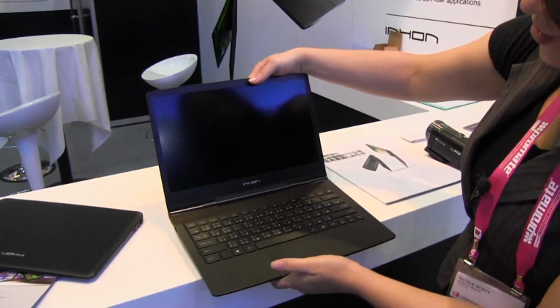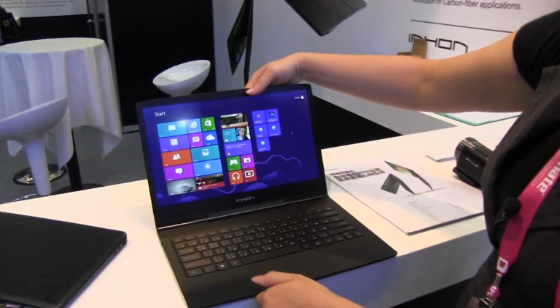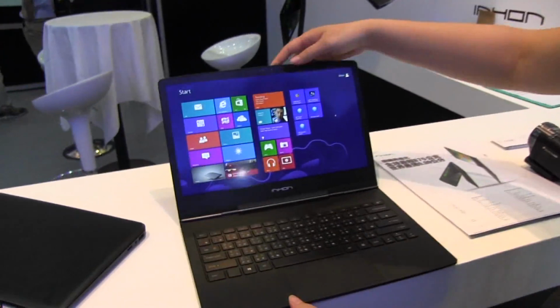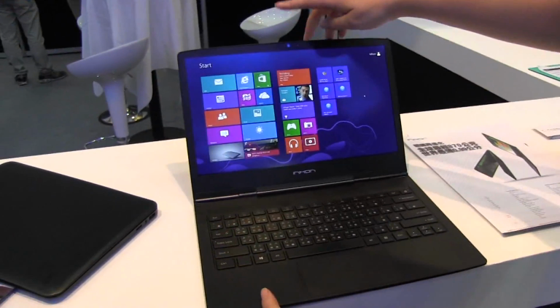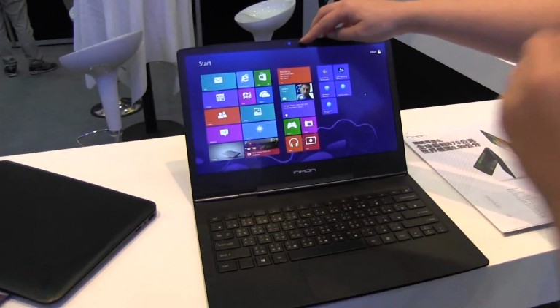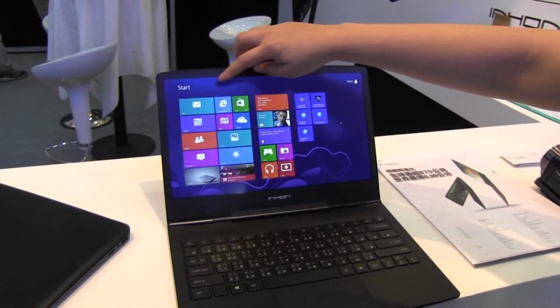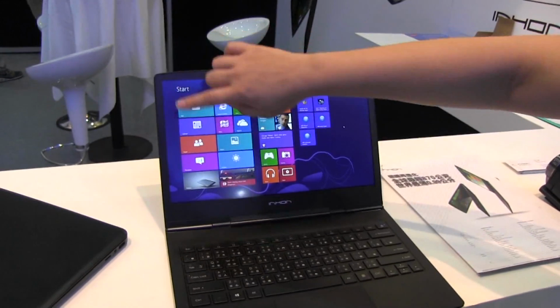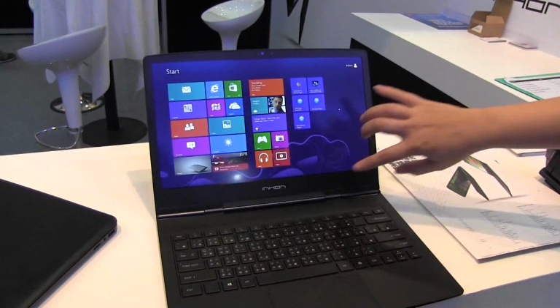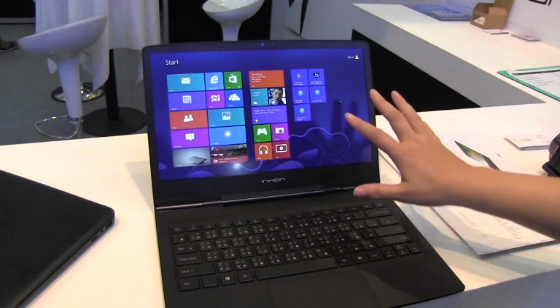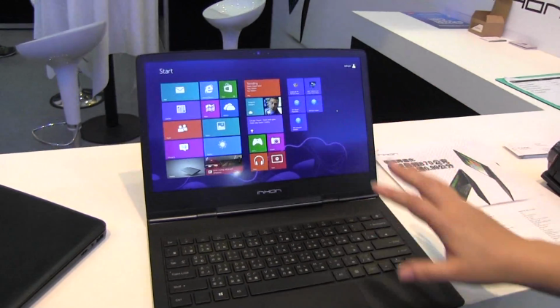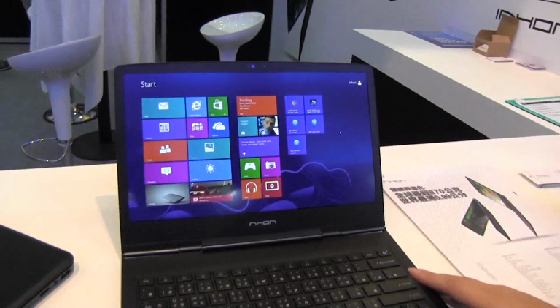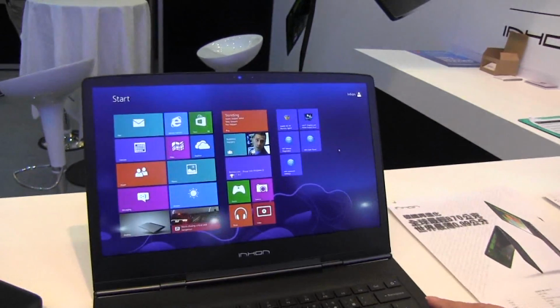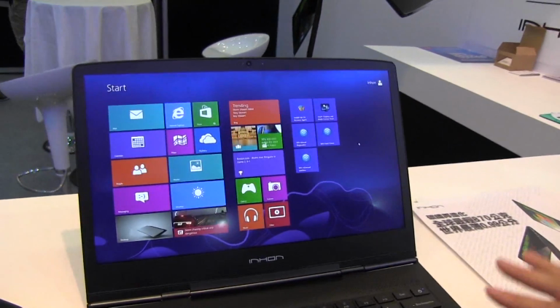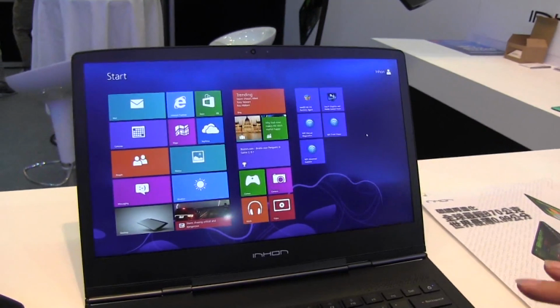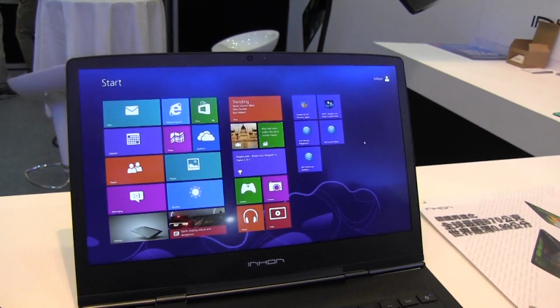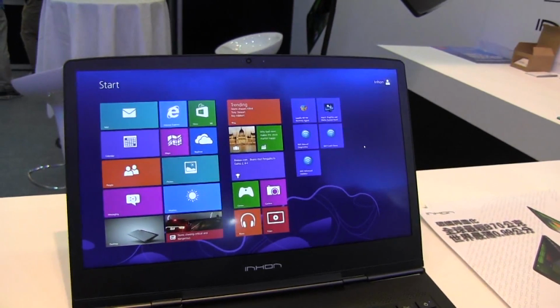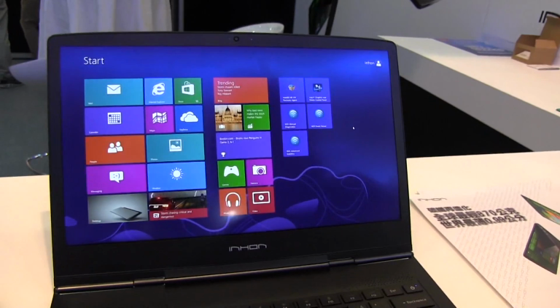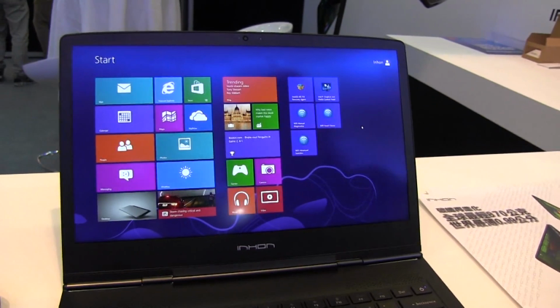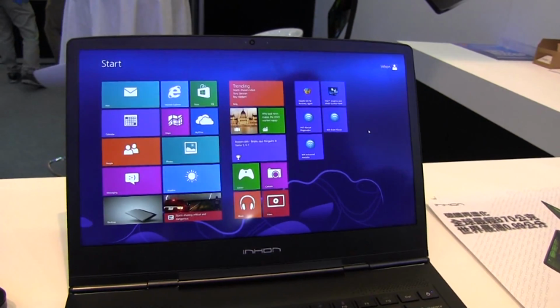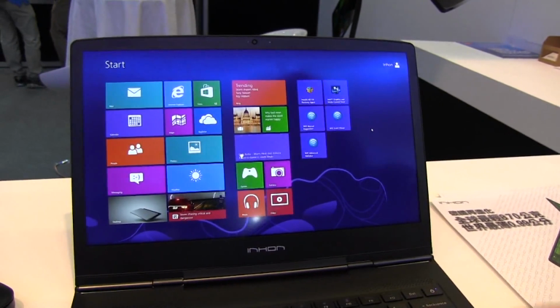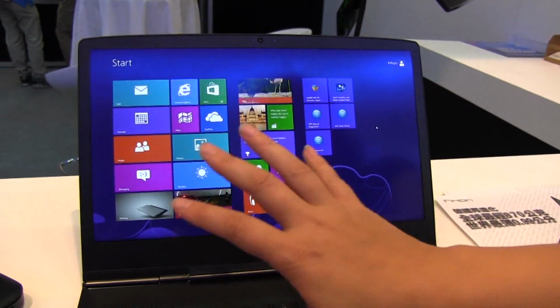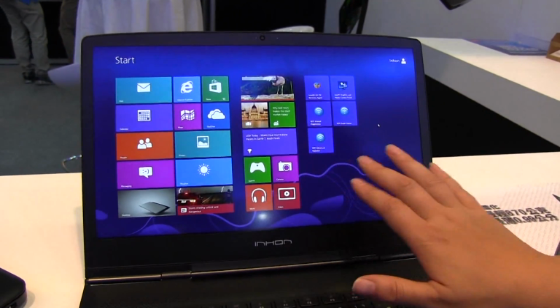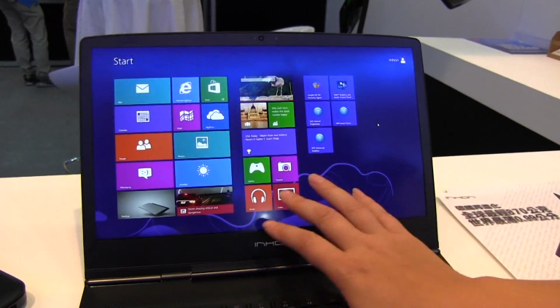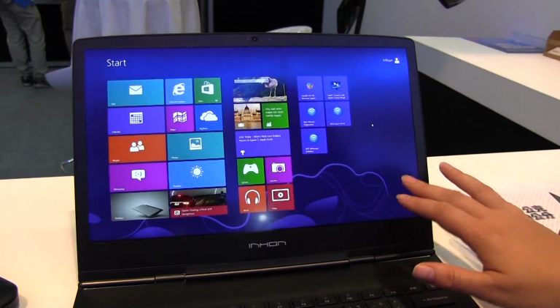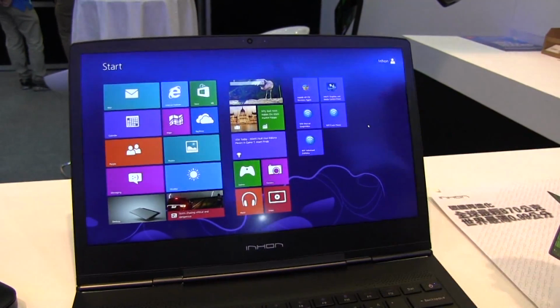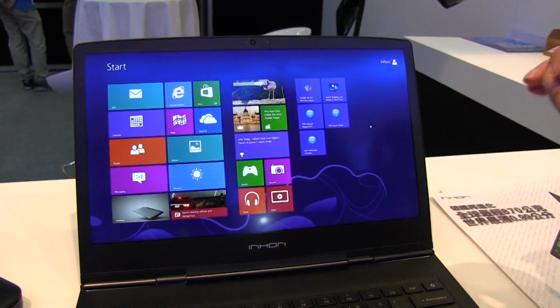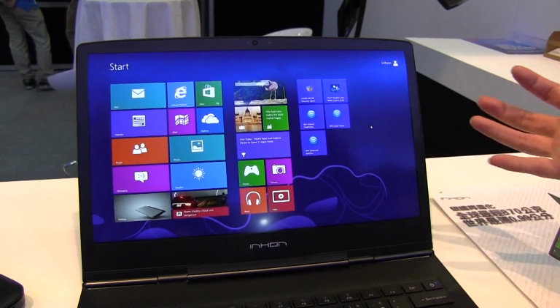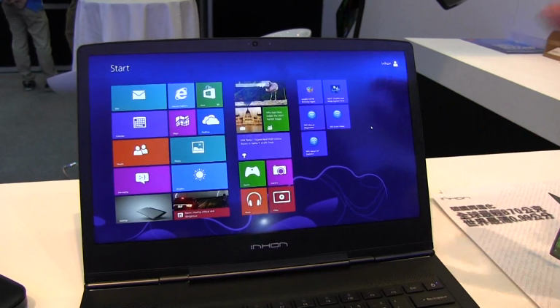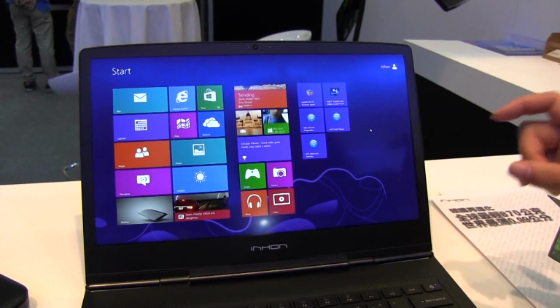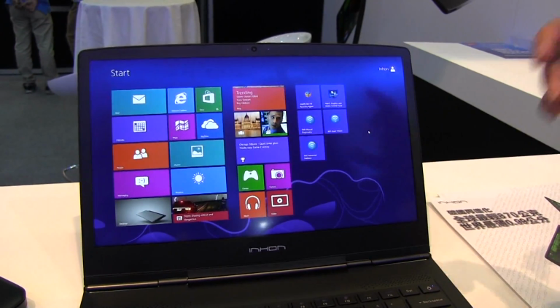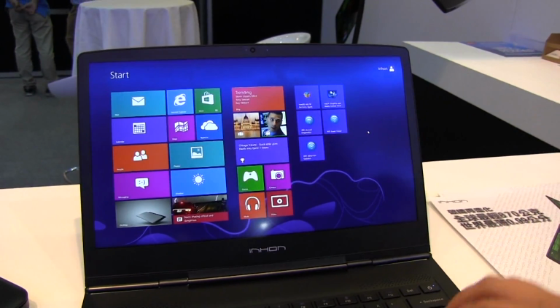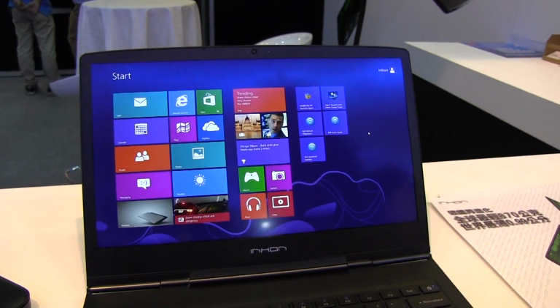If we take a look at the system itself, we do have a 1080p display — so 1920 by 1080 — and we have options for 128 and 256 gigabytes. This is an IPS display. It is not touch; it is so thin they can't add that in because that will add weight and height to the system.